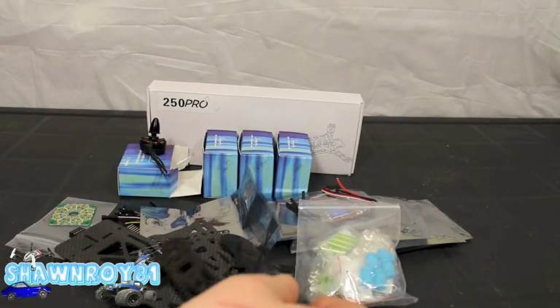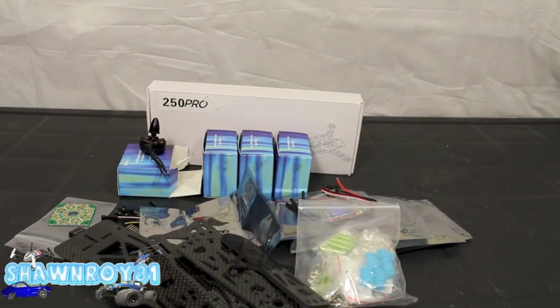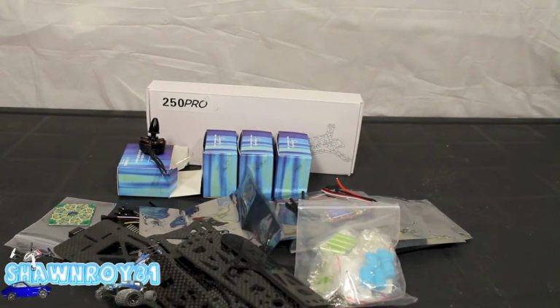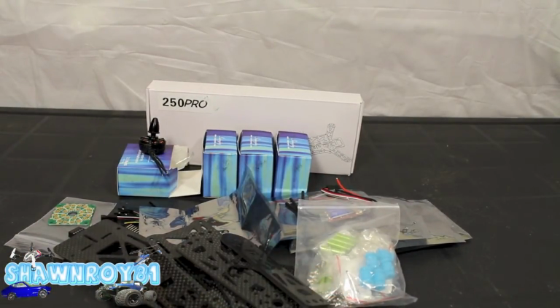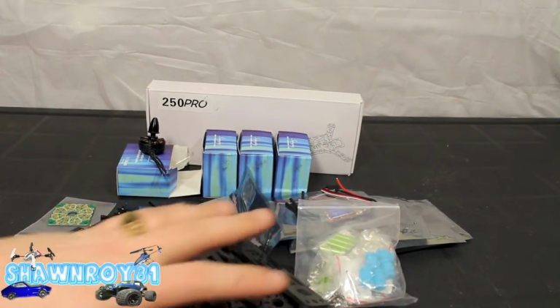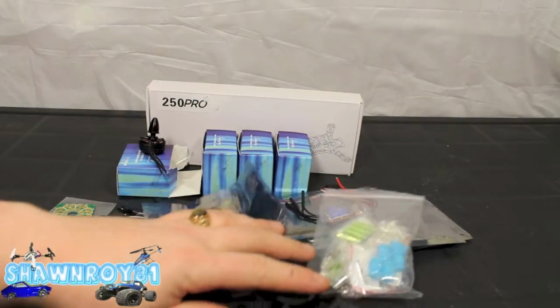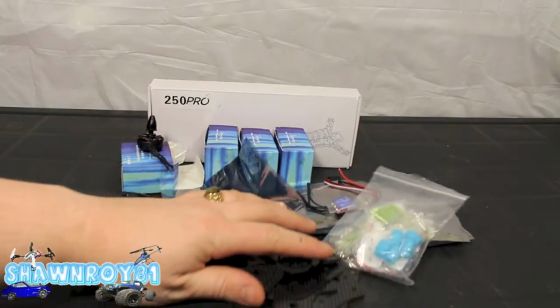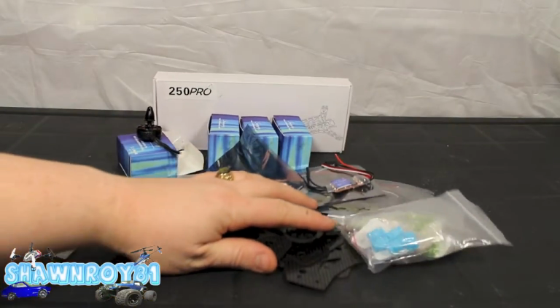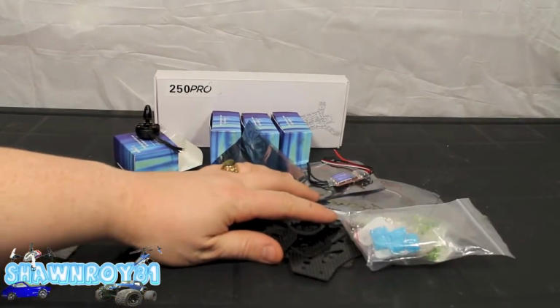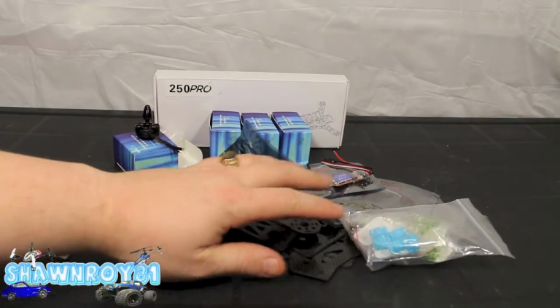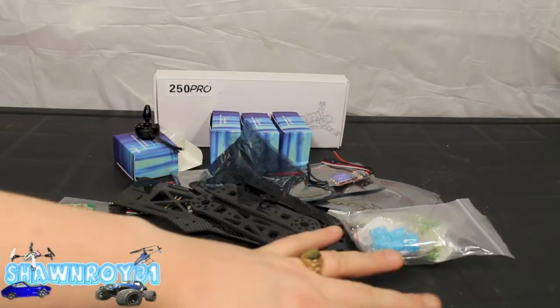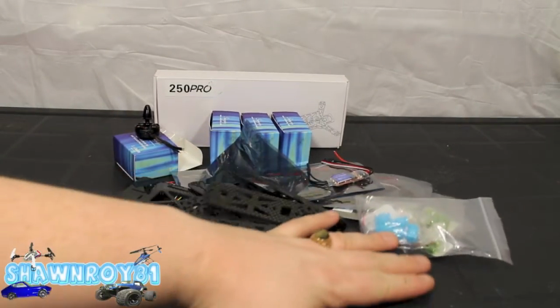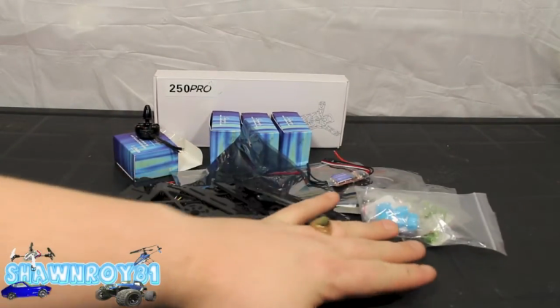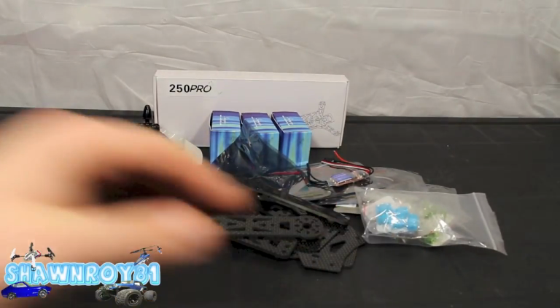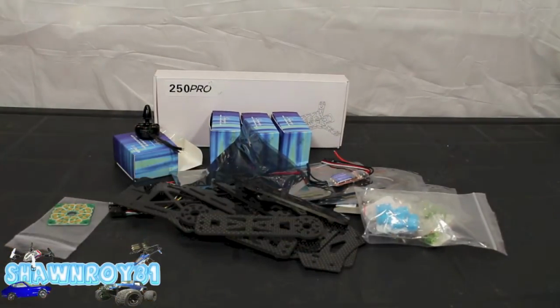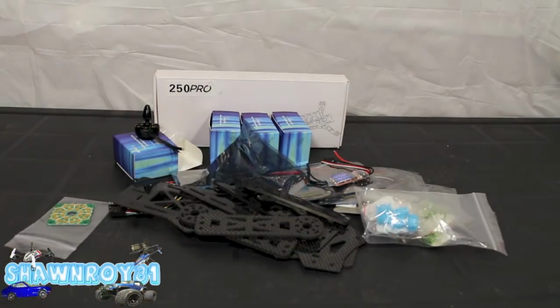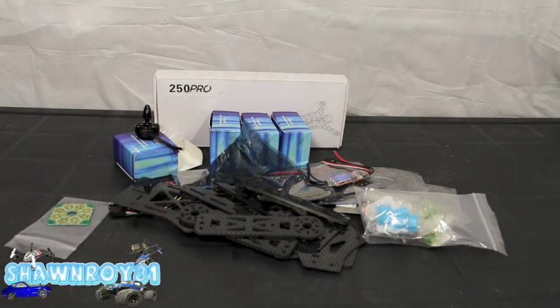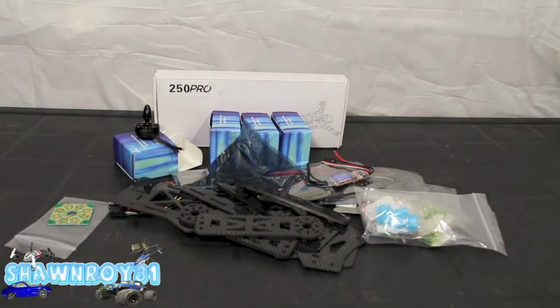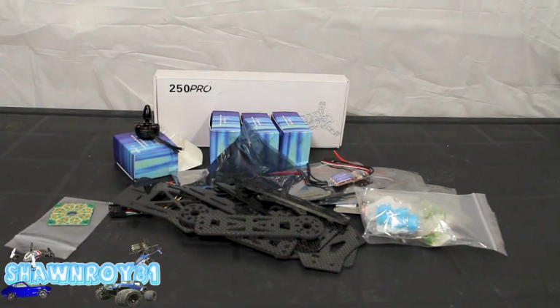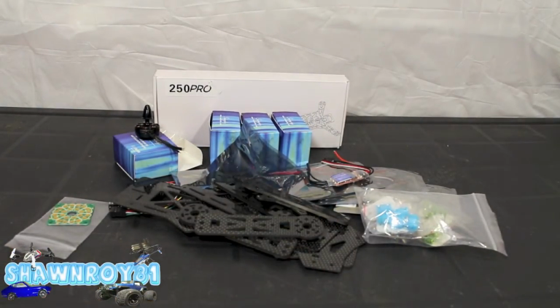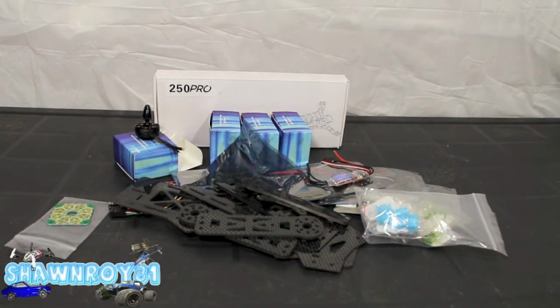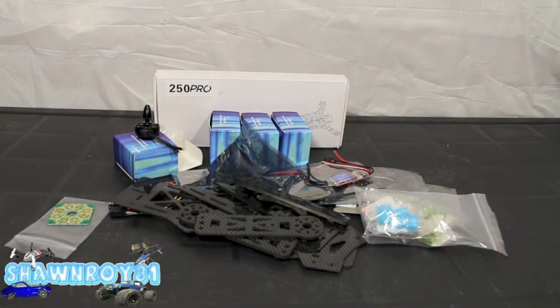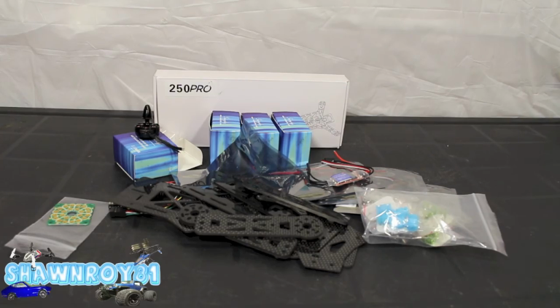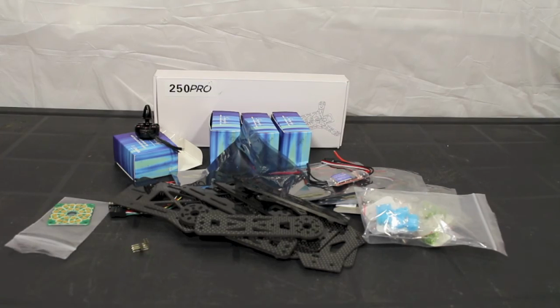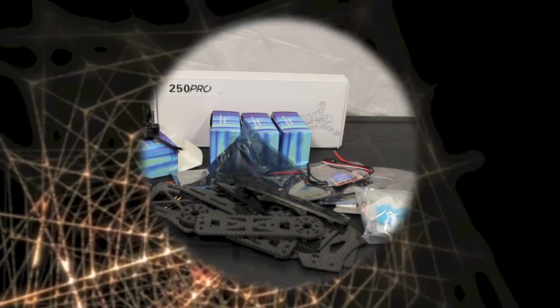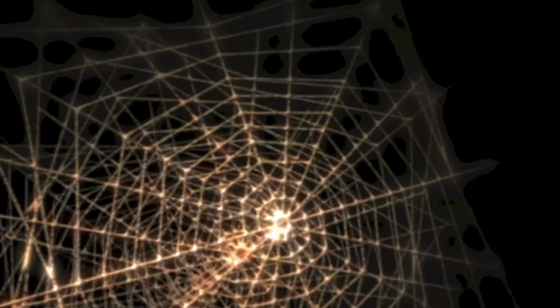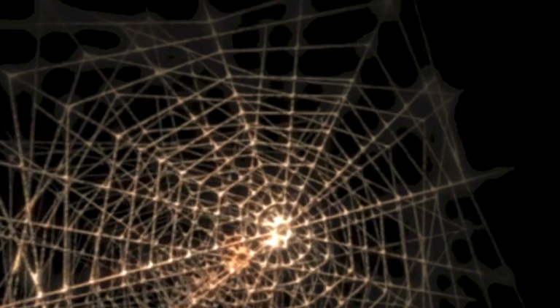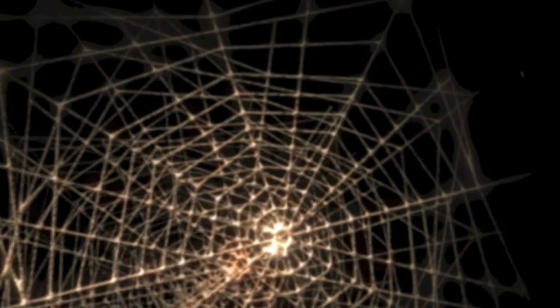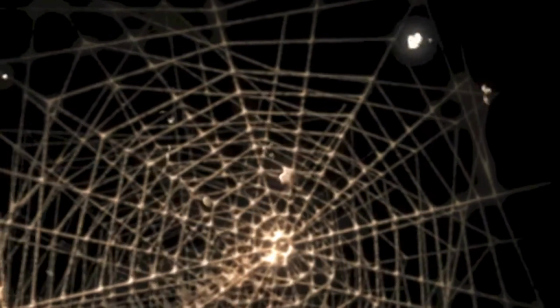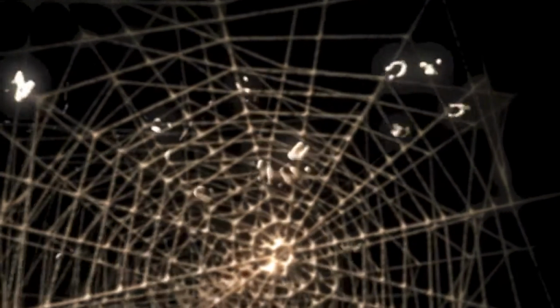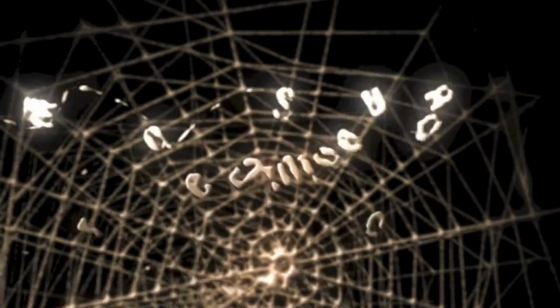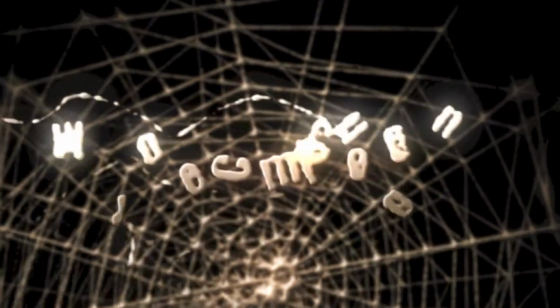So that's going to be my first 250 size FPV quad racer — I'm pumped! Should have some build footage soon, guys. Thanks for watching. Please thumbs up and subscribe.